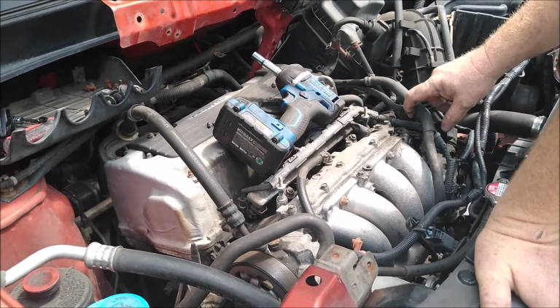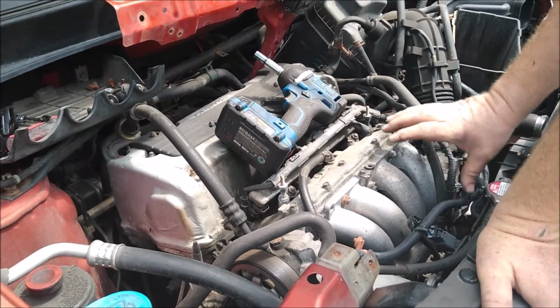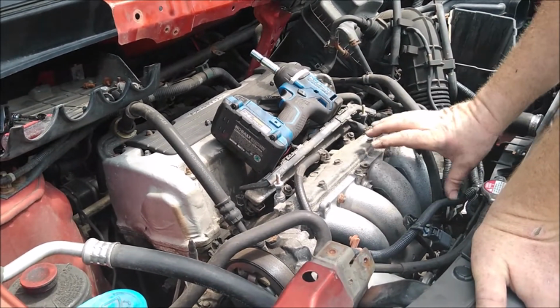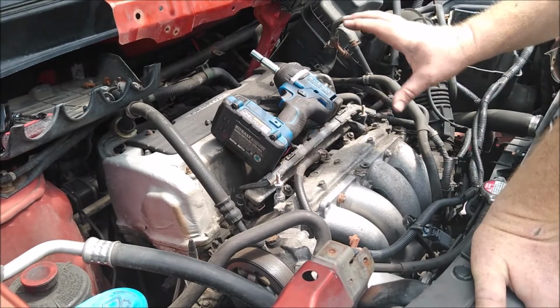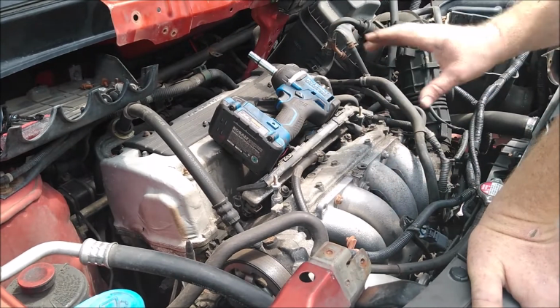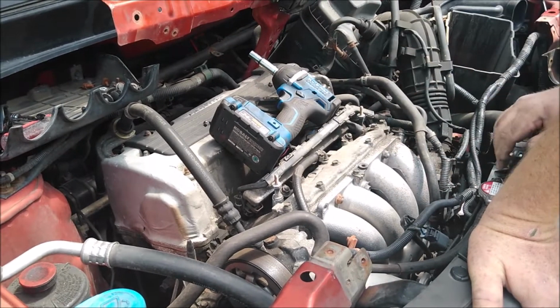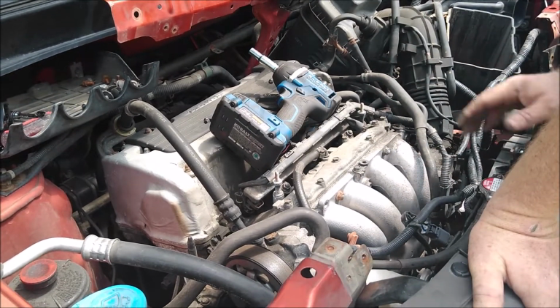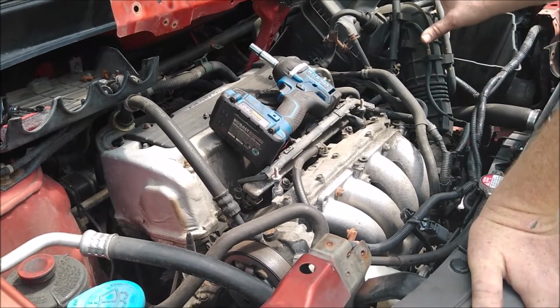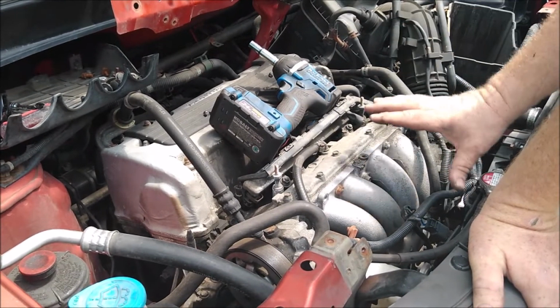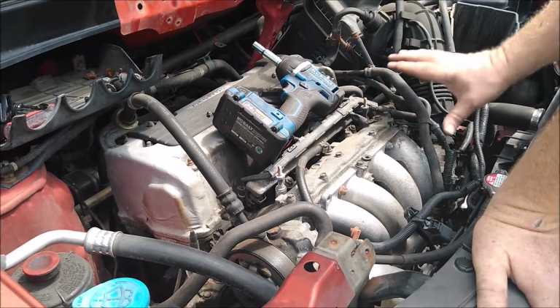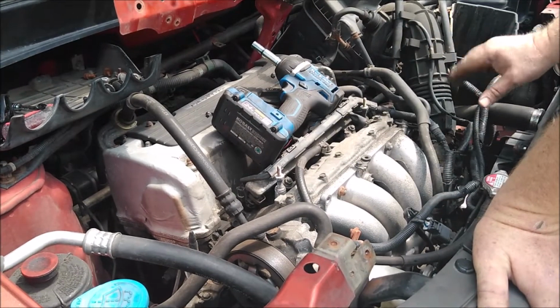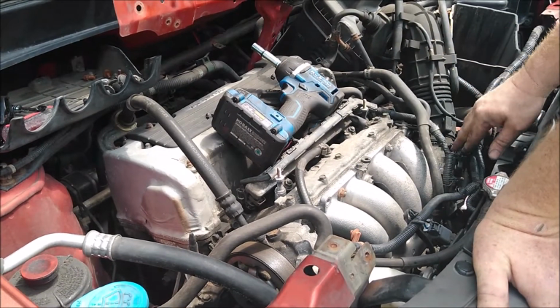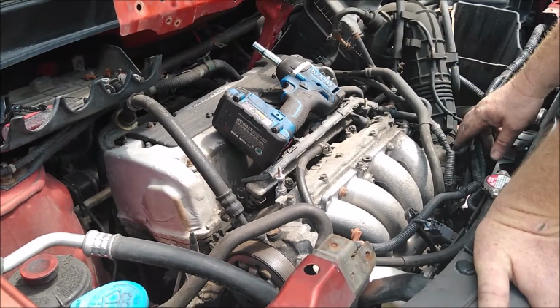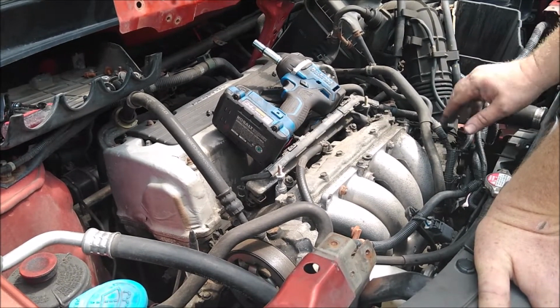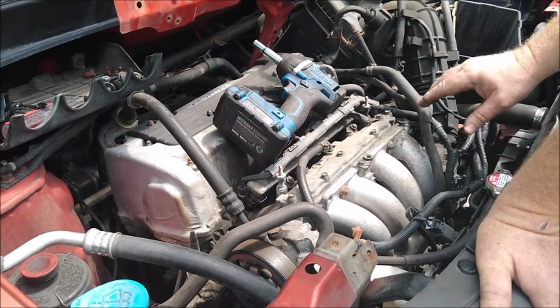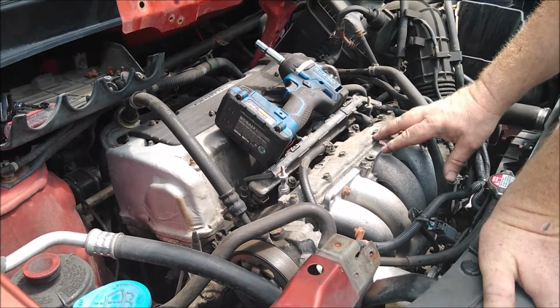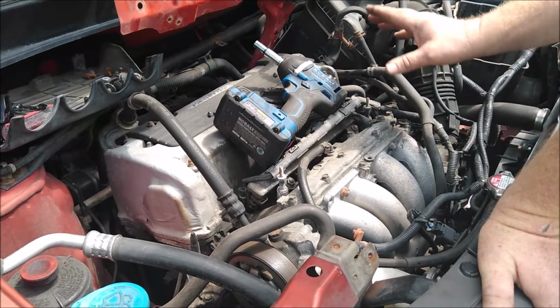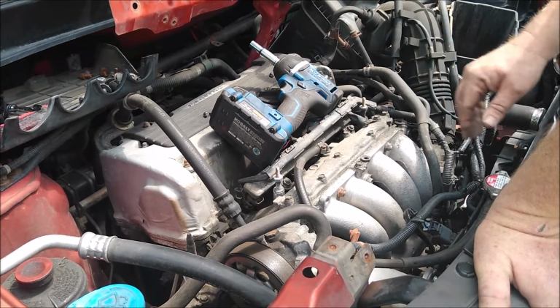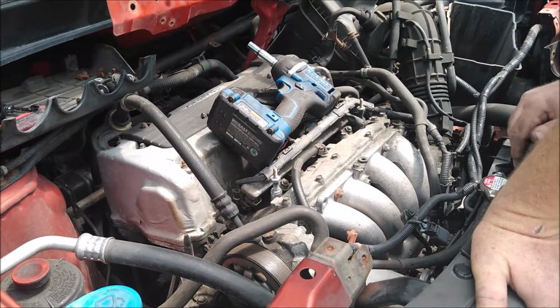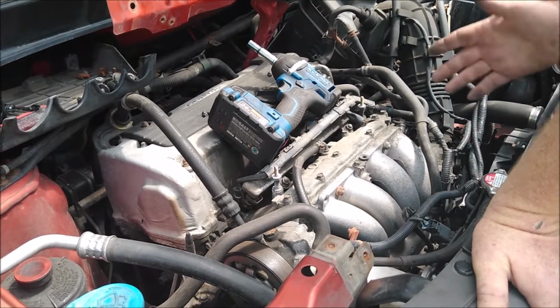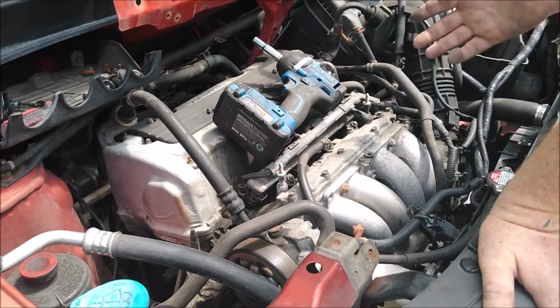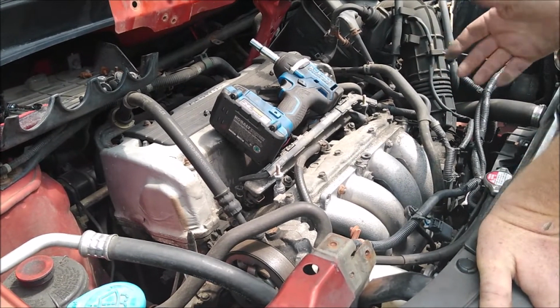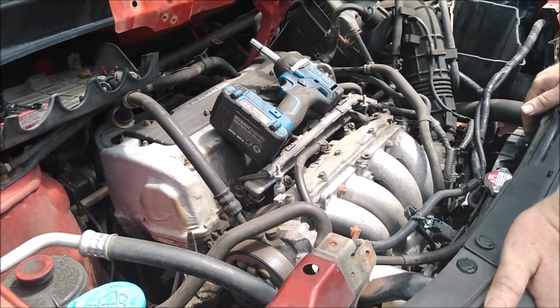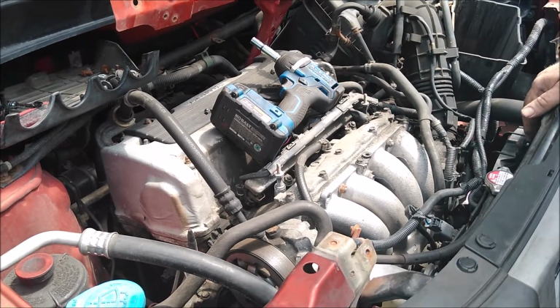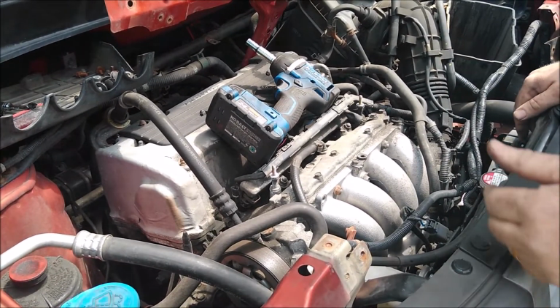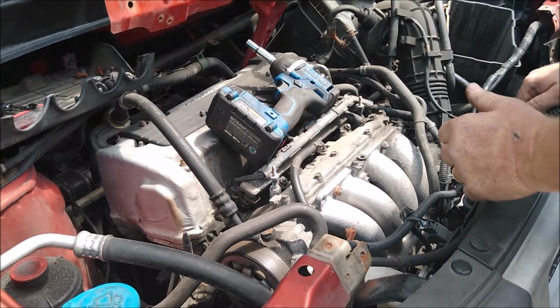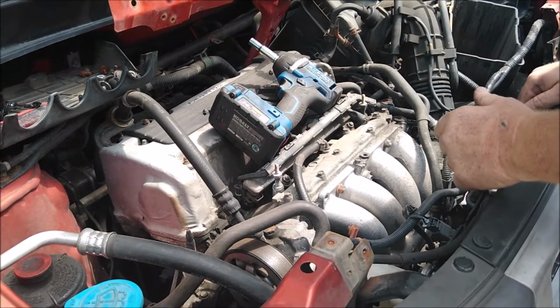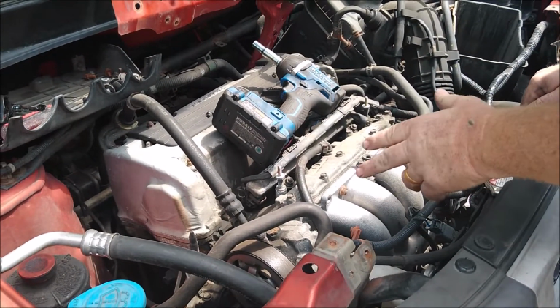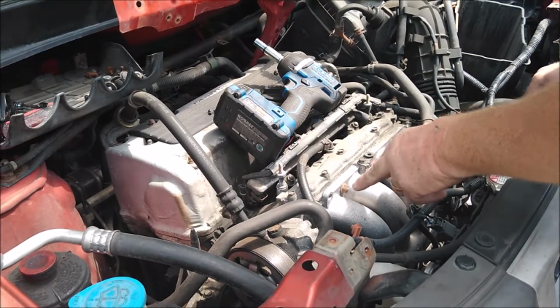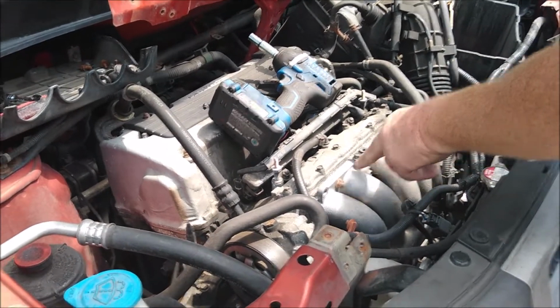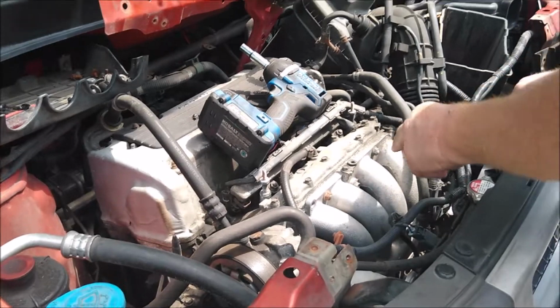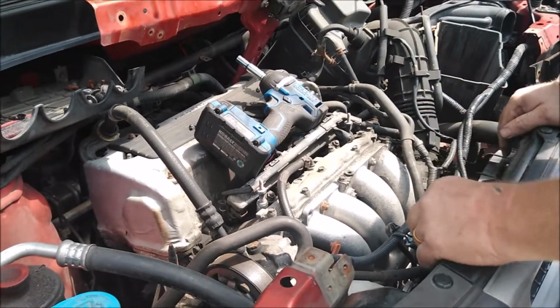I think you can pretty much lift this up out of the way without taking a whole bunch of stuff off. You don't have to take your throttle body and all that off — it should move up out of the way enough. If I'm wrong, I'll correct myself later, but anyway we'll get to work on this manifold.